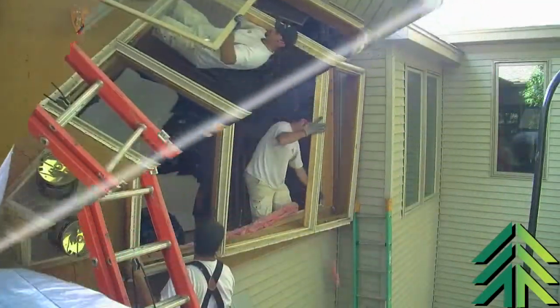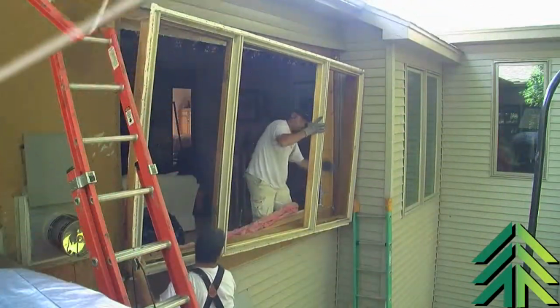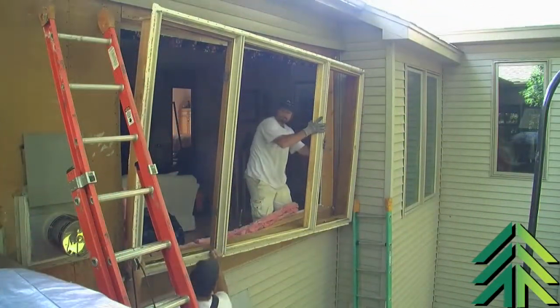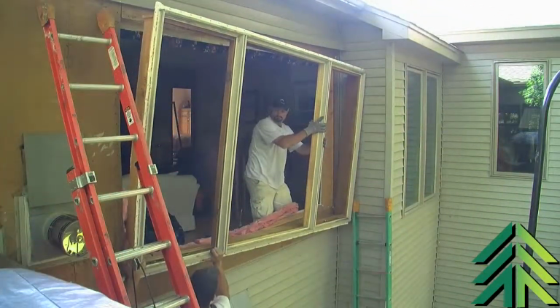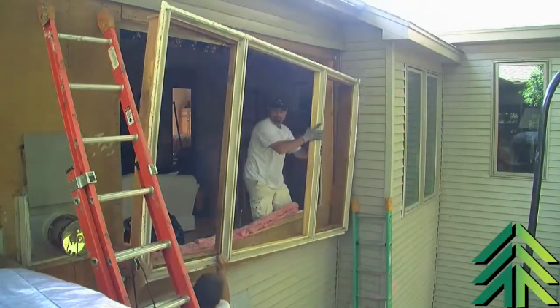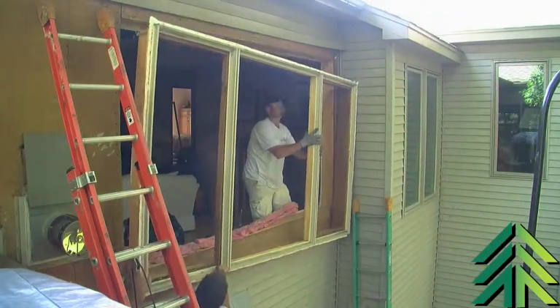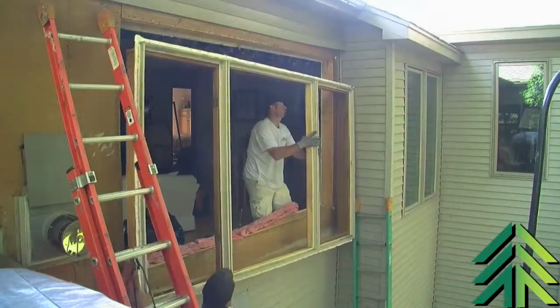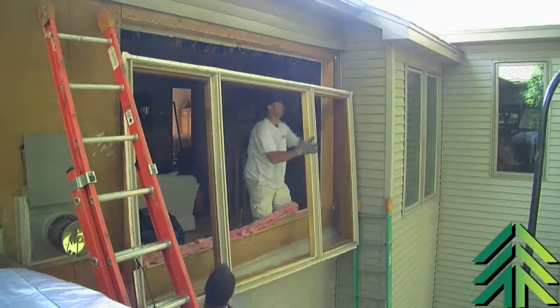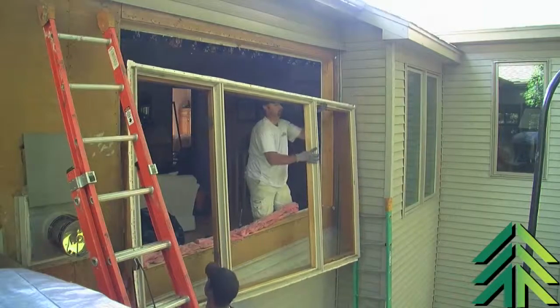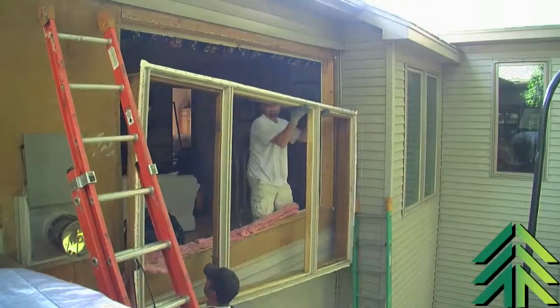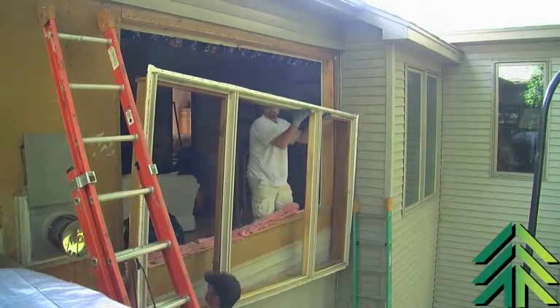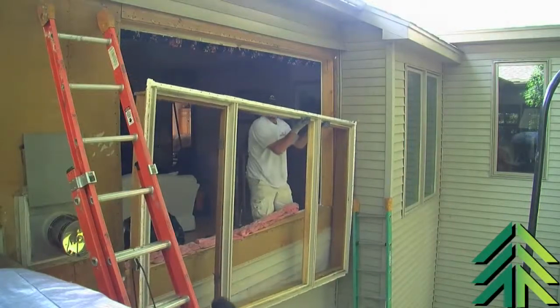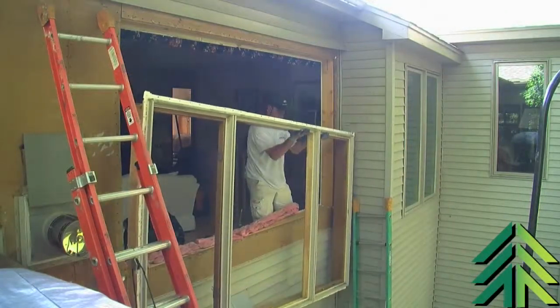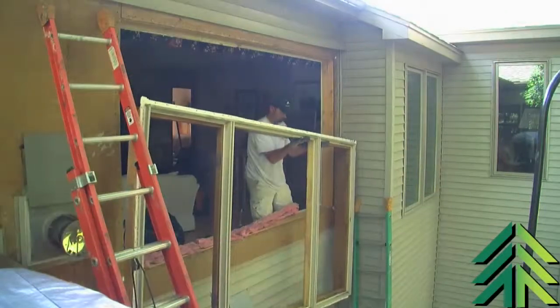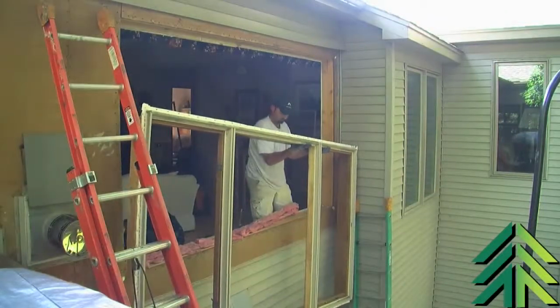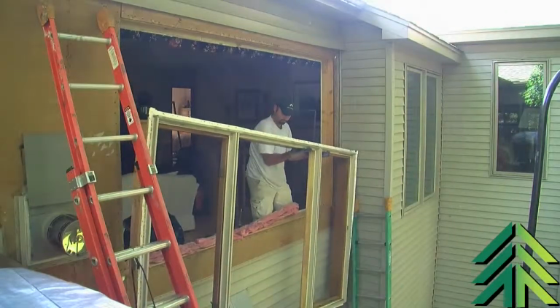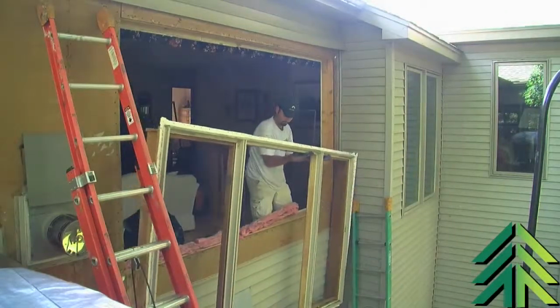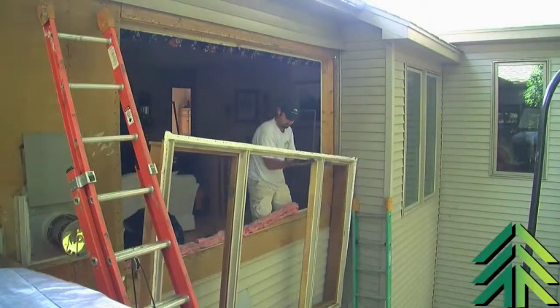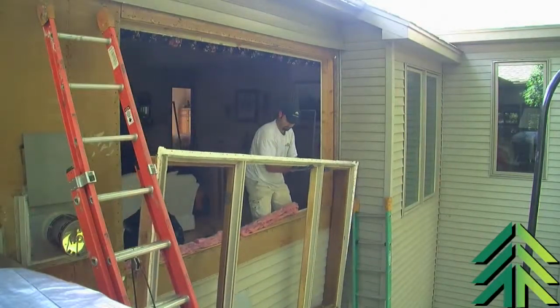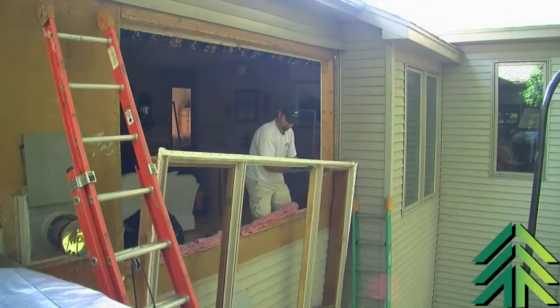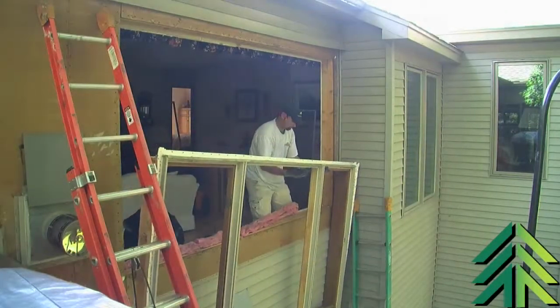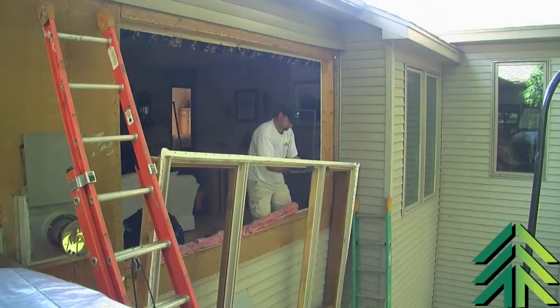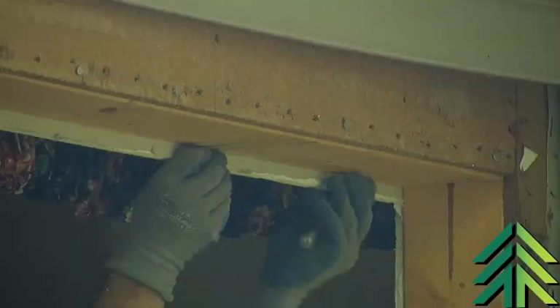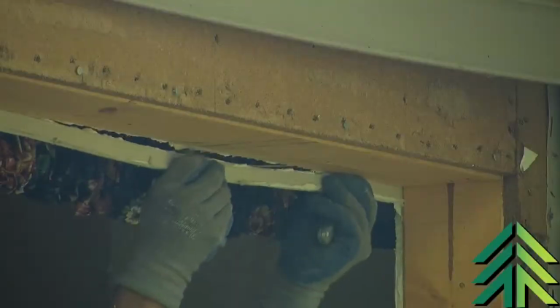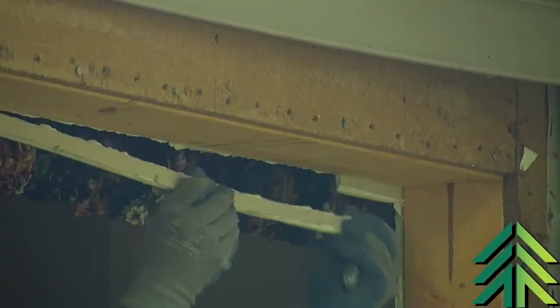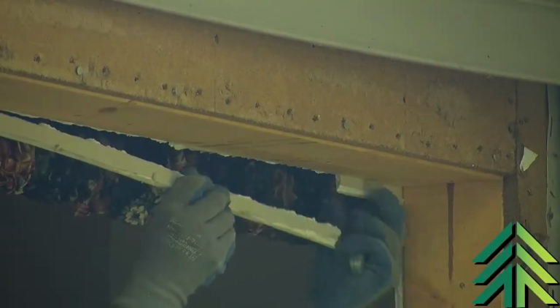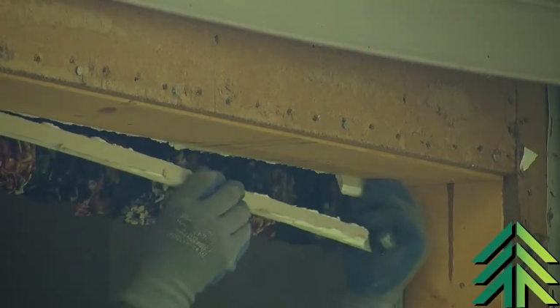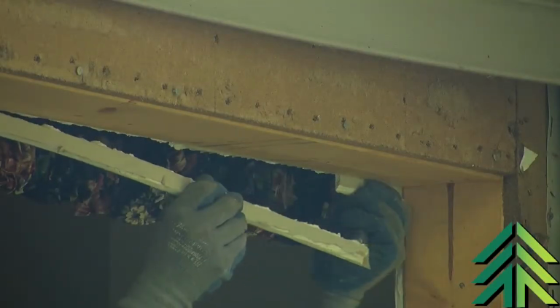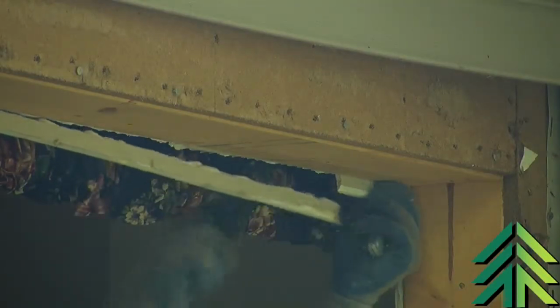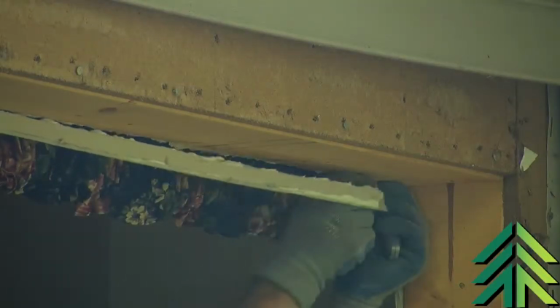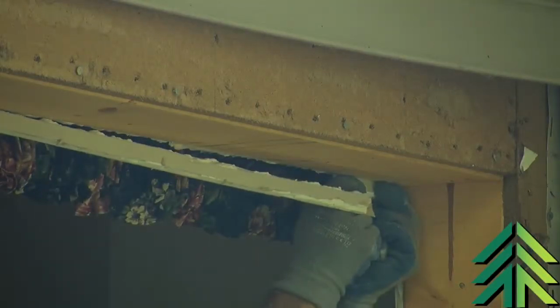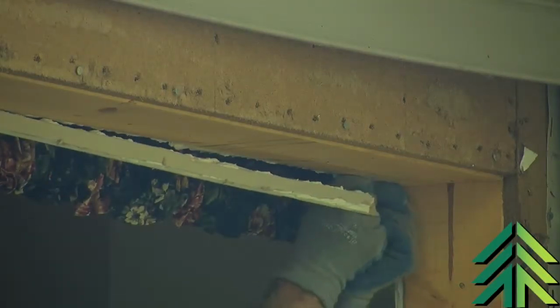Depending on the size of the house, it's definitely a few days to get every one replaced. There's usually four, five, six windows a day that can be completed, depending on how large they are and logistics — so many stories.